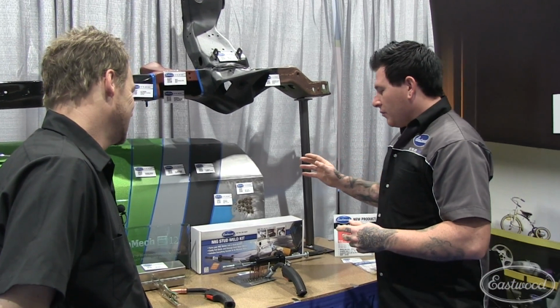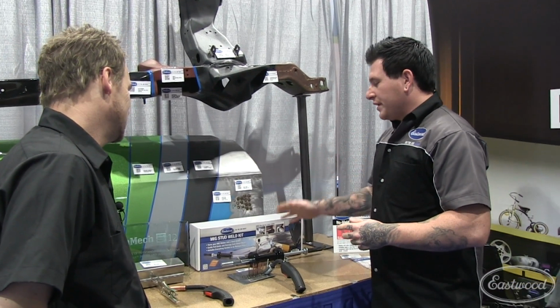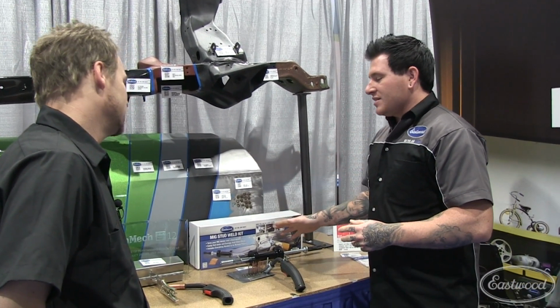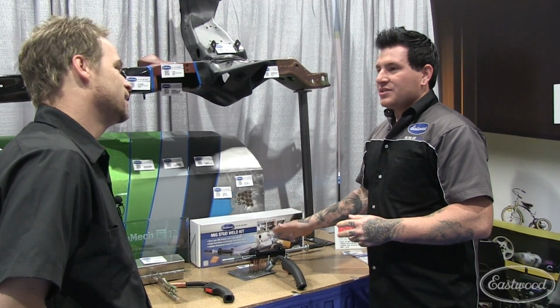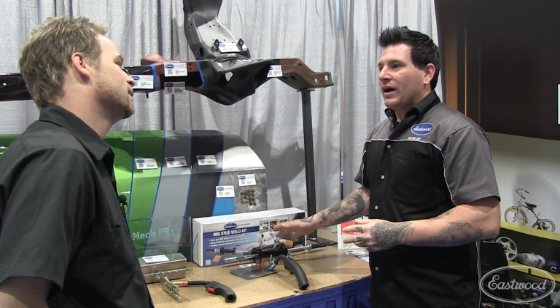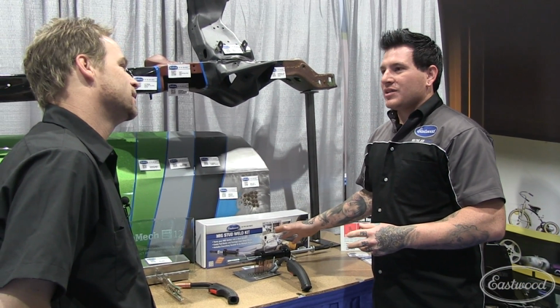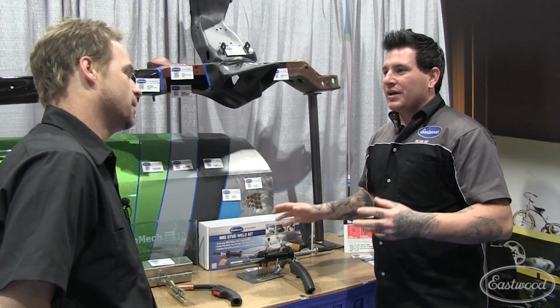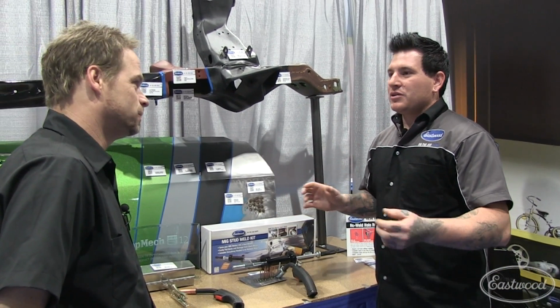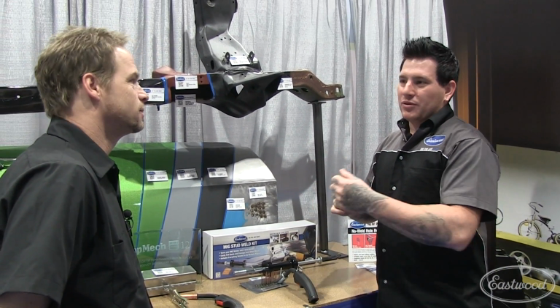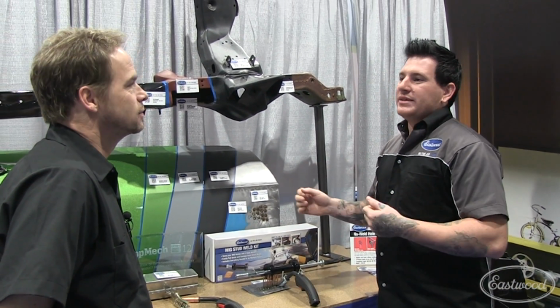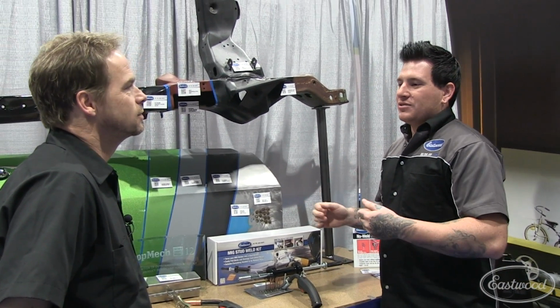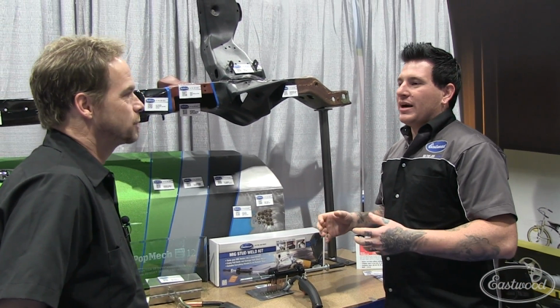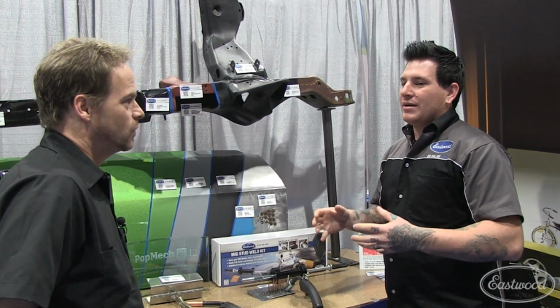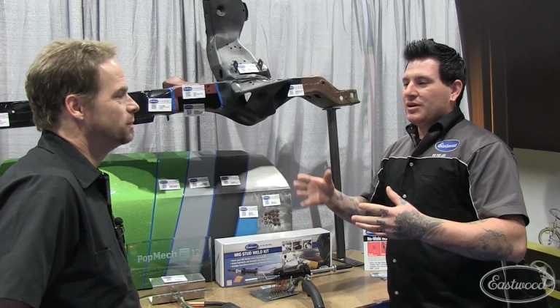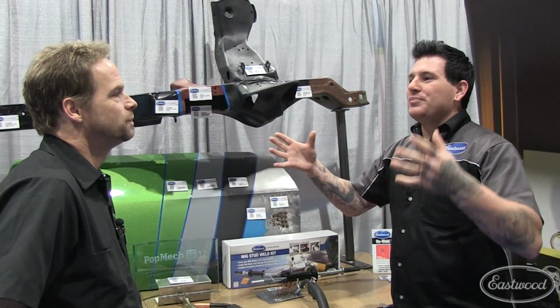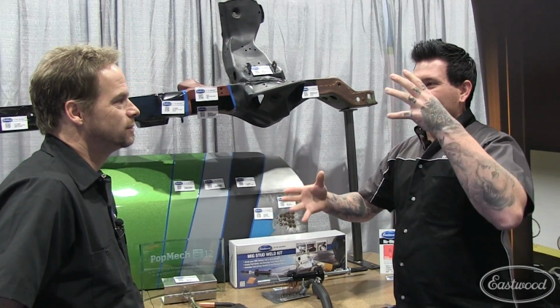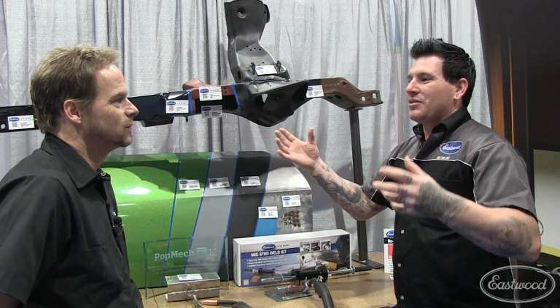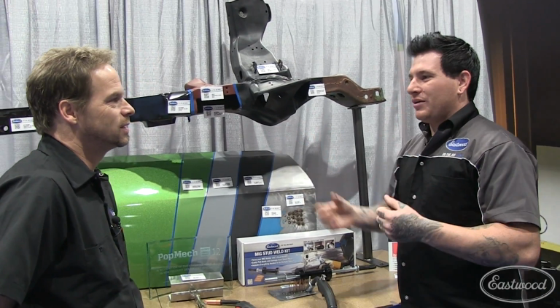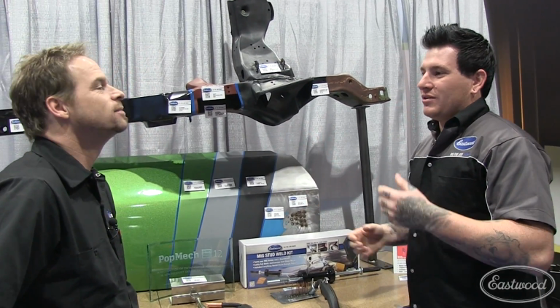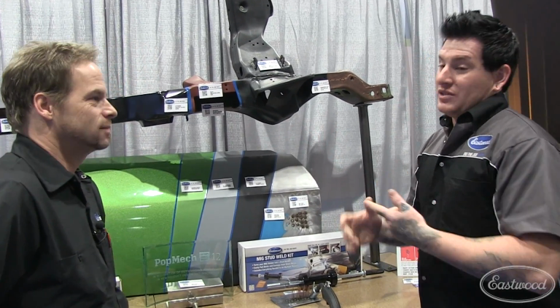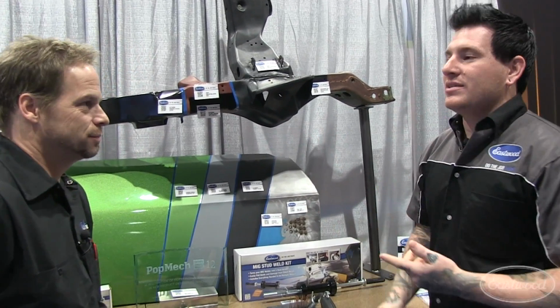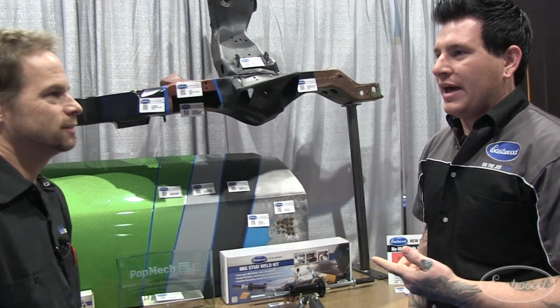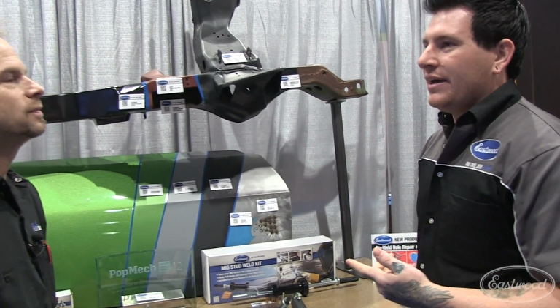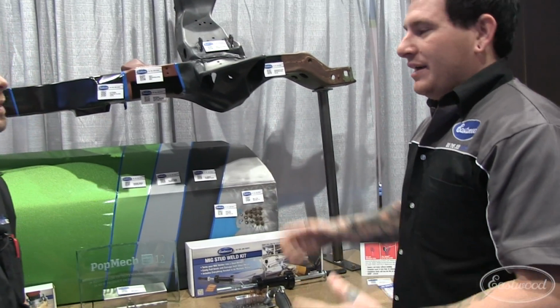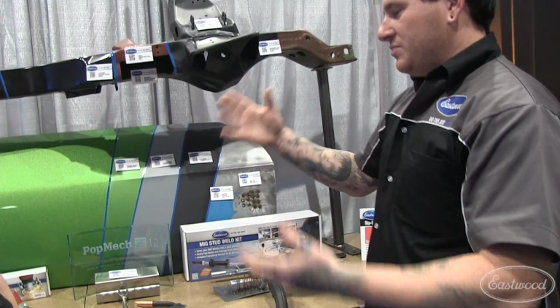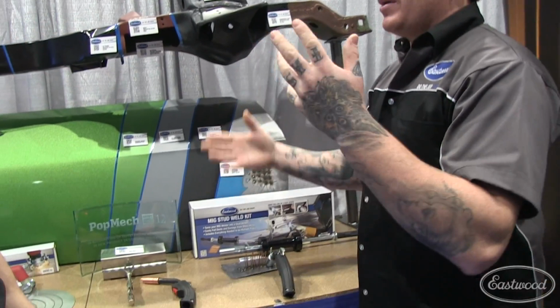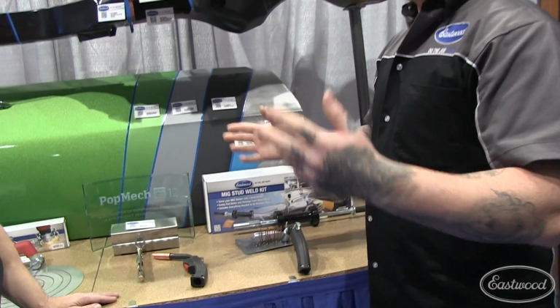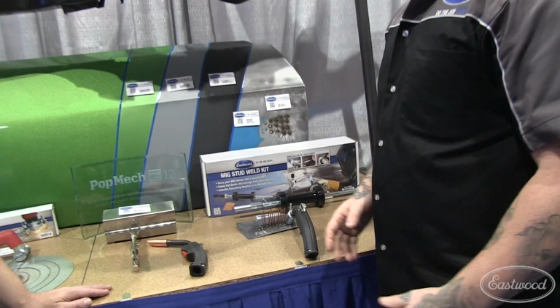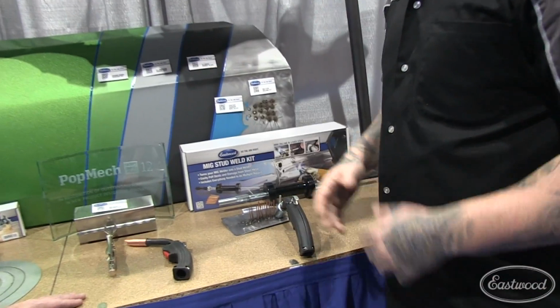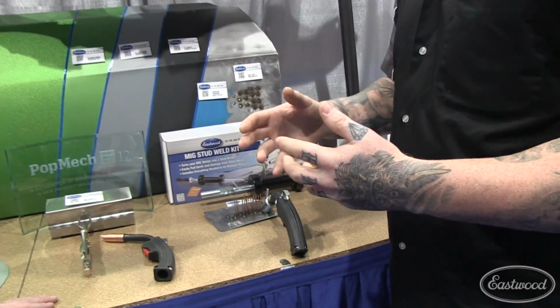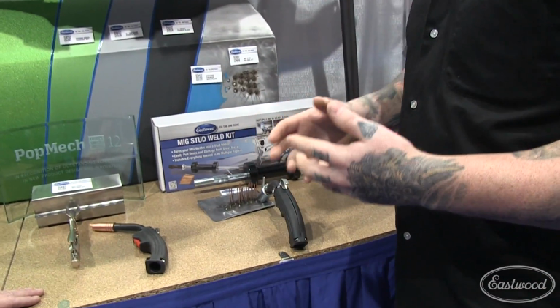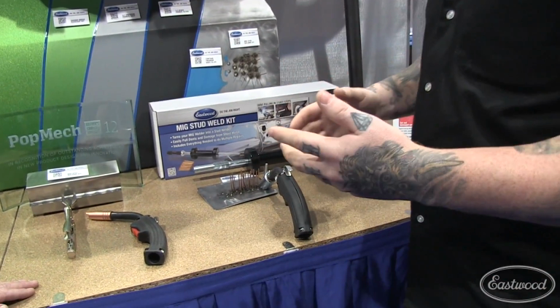One thing is stud welders. Everybody knows when you're pulling dents doing body damage, big stud welders — they're expensive, they're just bulky and take up space. There's no good spot to put it.